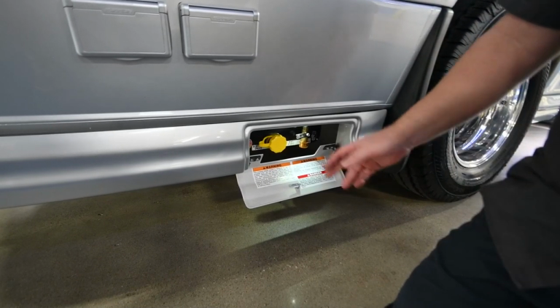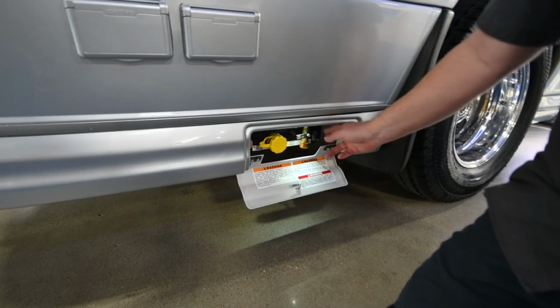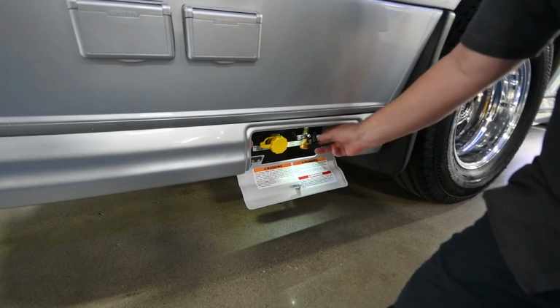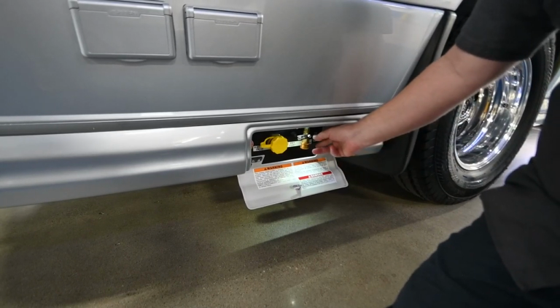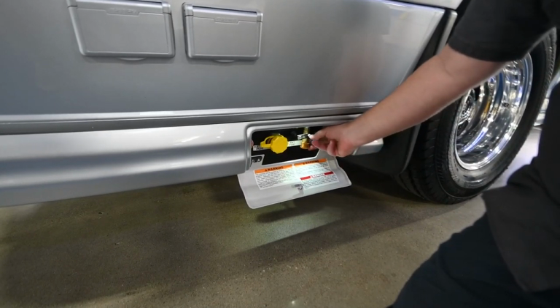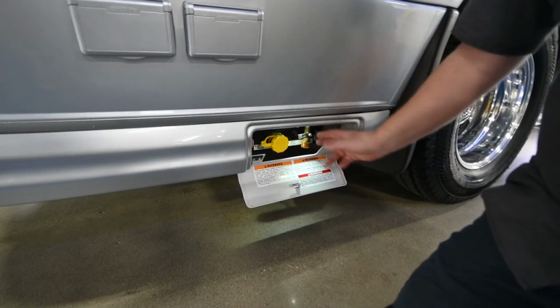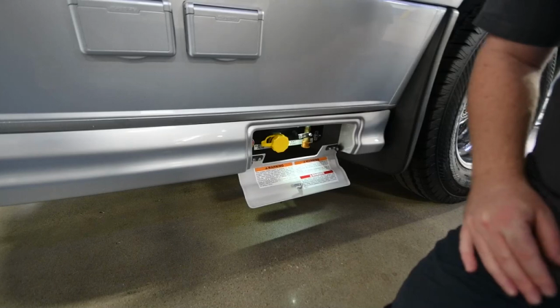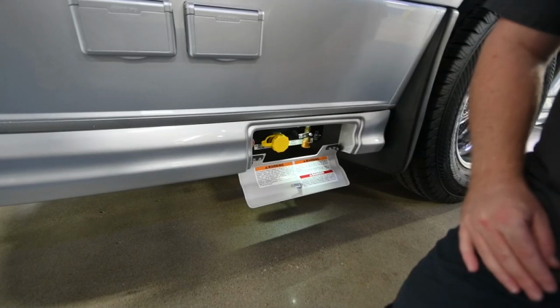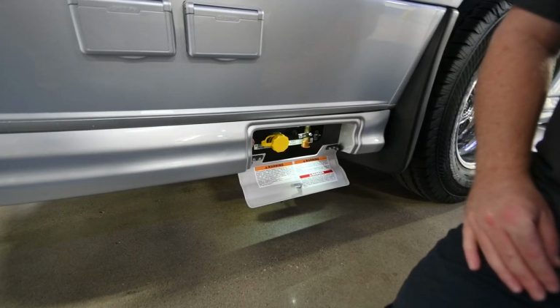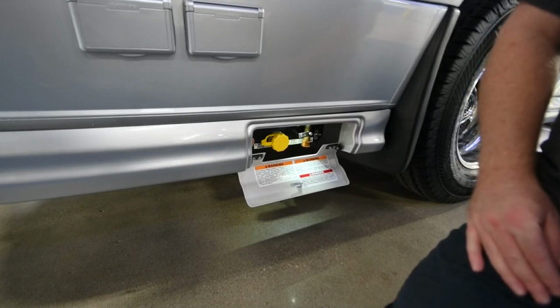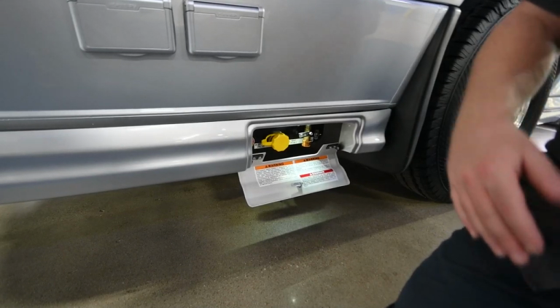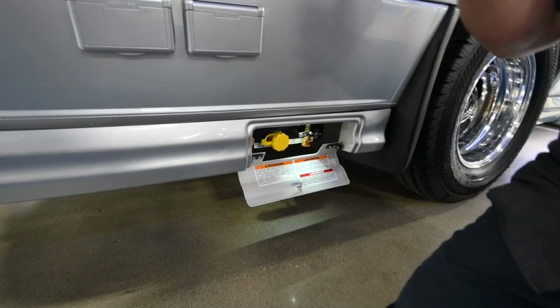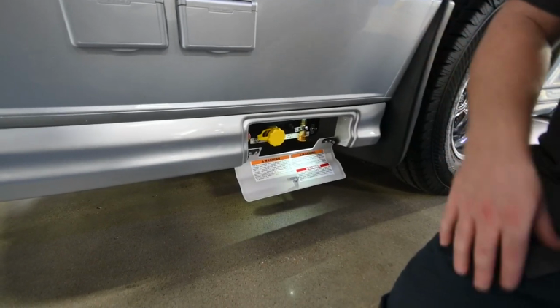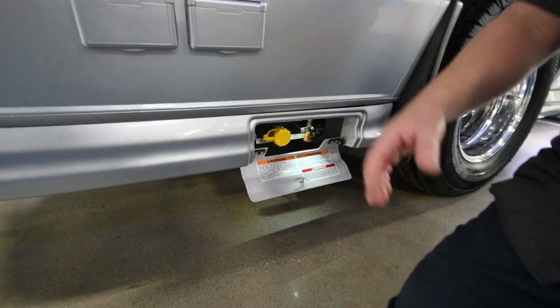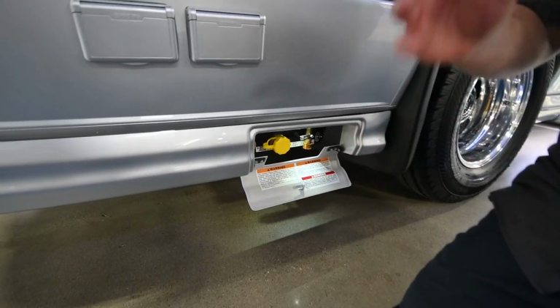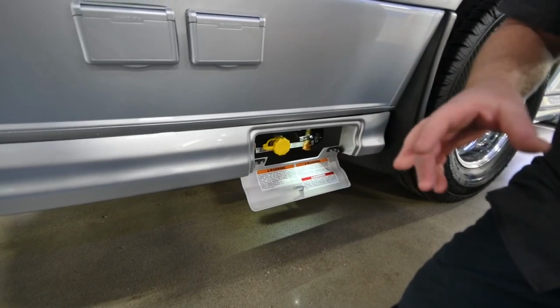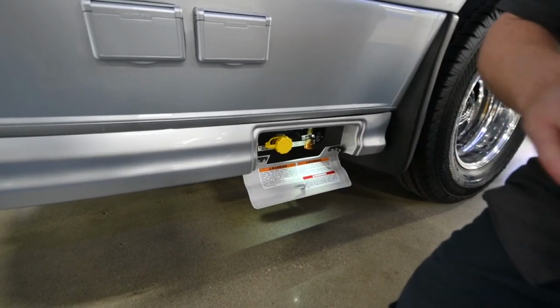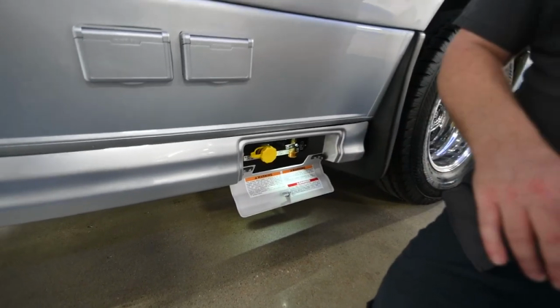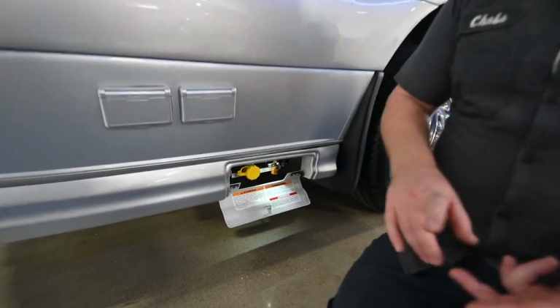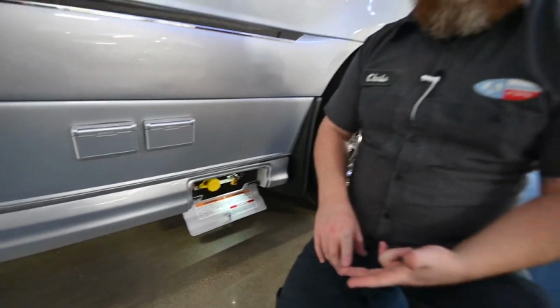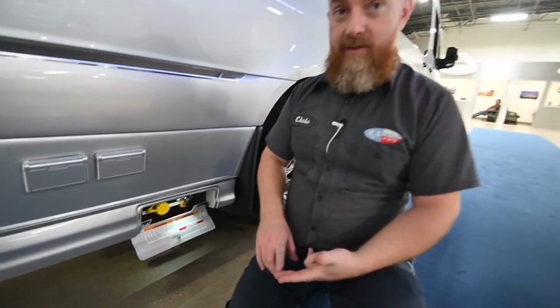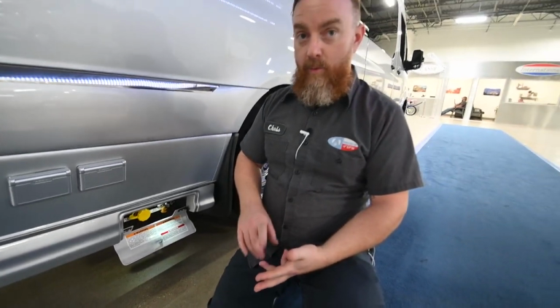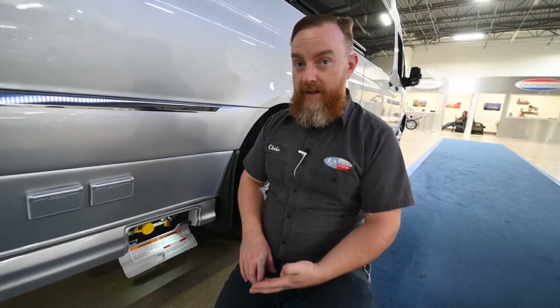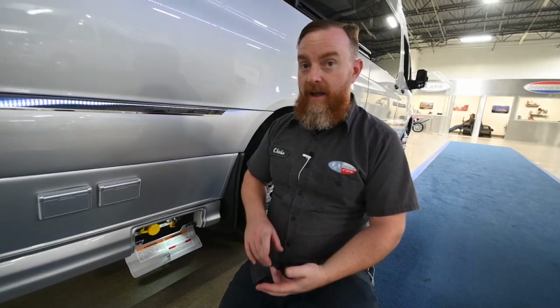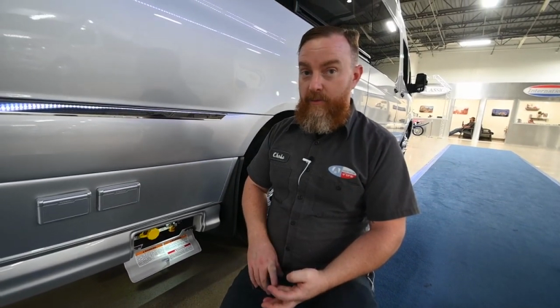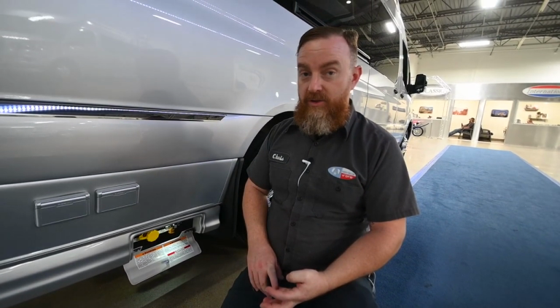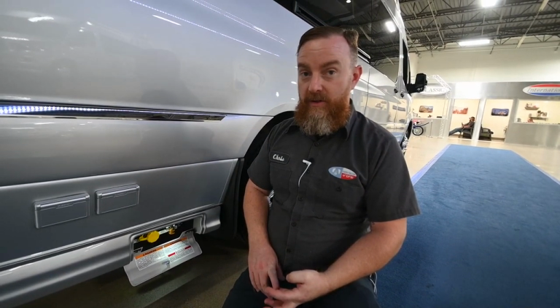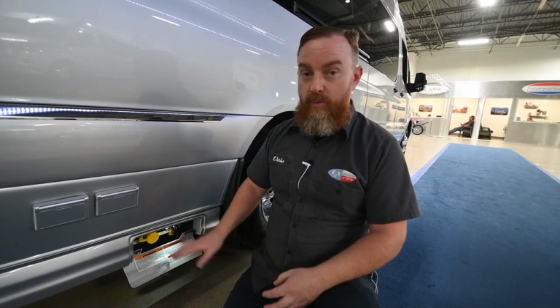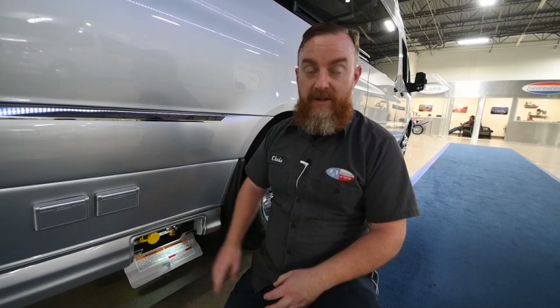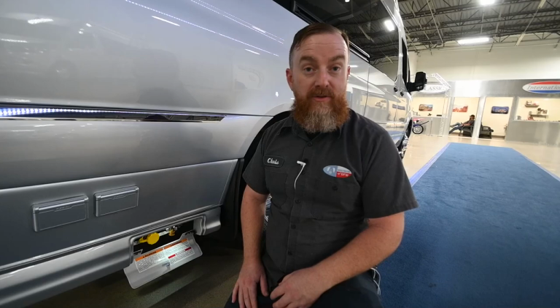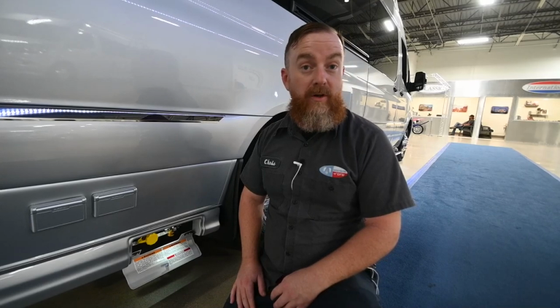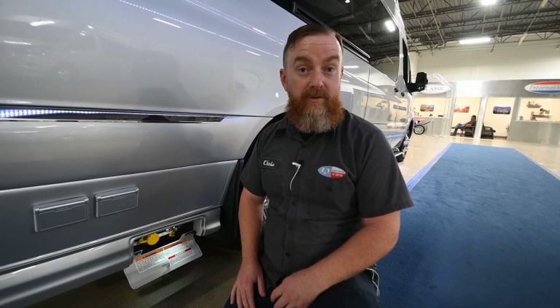The silver switch all the way on the right is how you'll enable the propane on the unit. Propane is going to power the generator, the furnace, the water heater, and the range, but you will need to make sure you have that switch turned on.